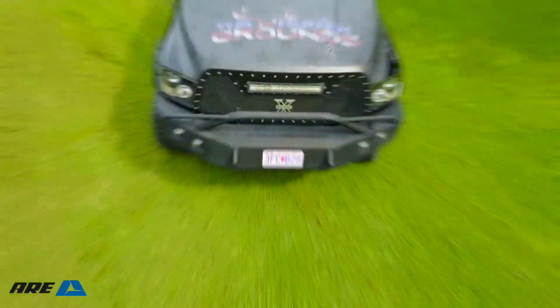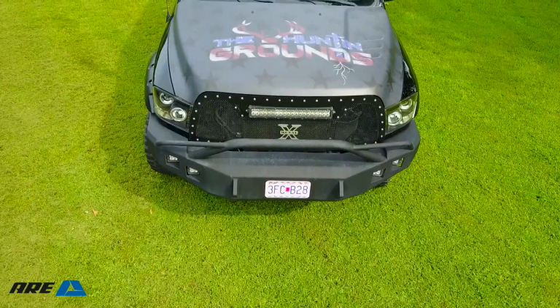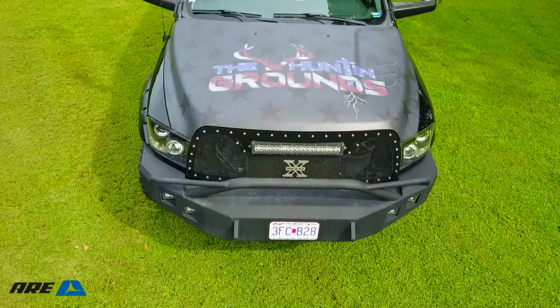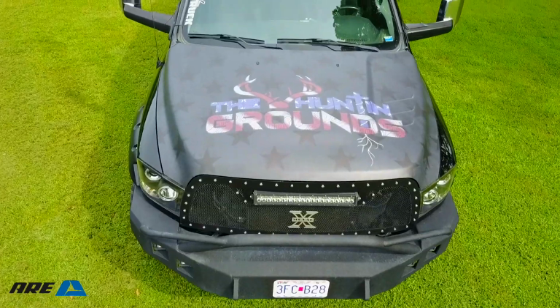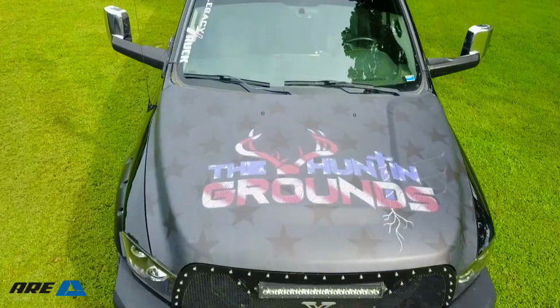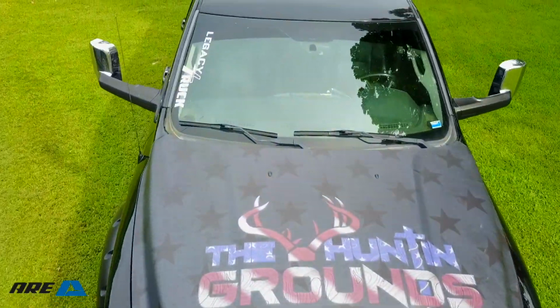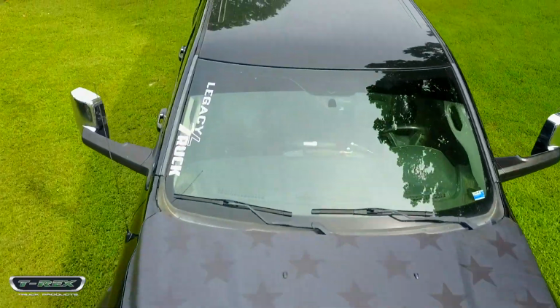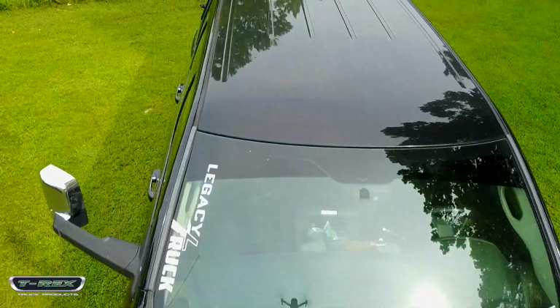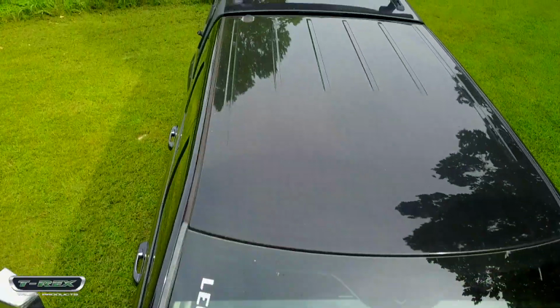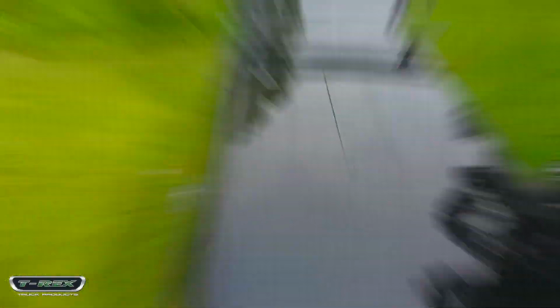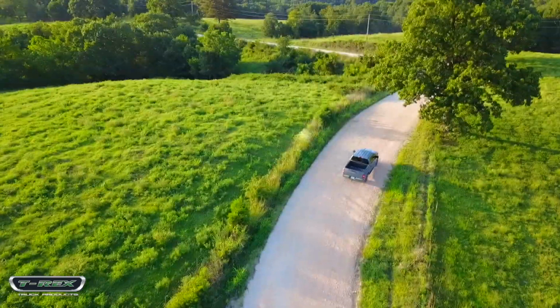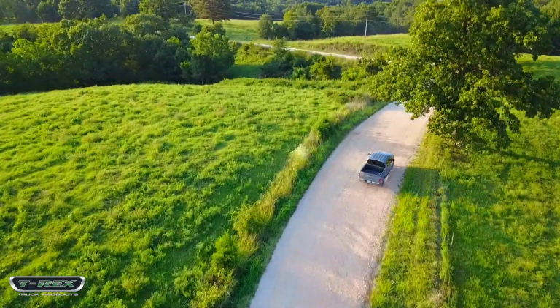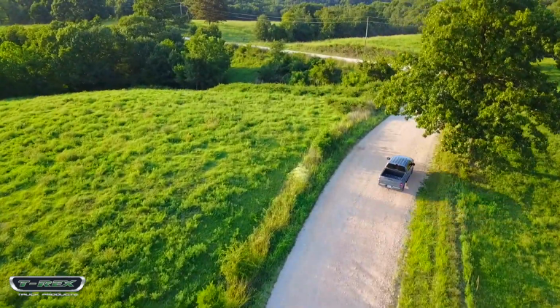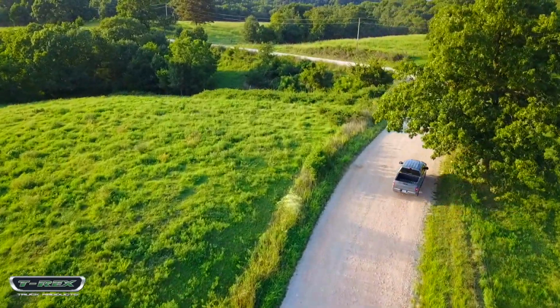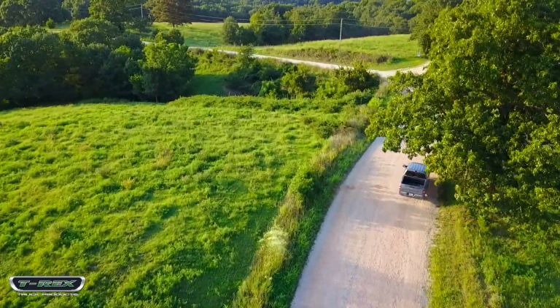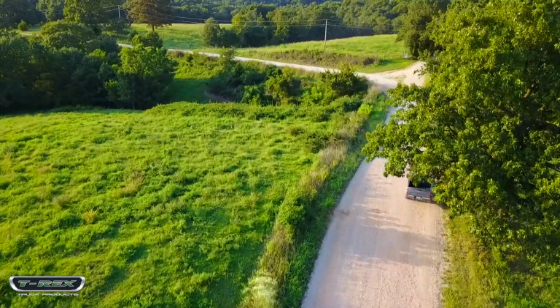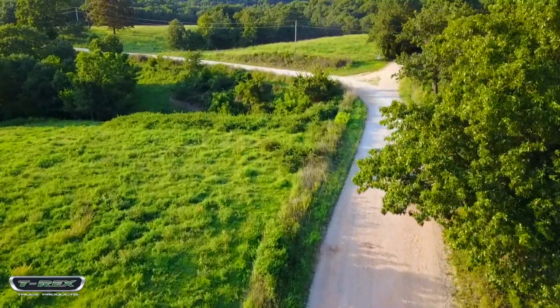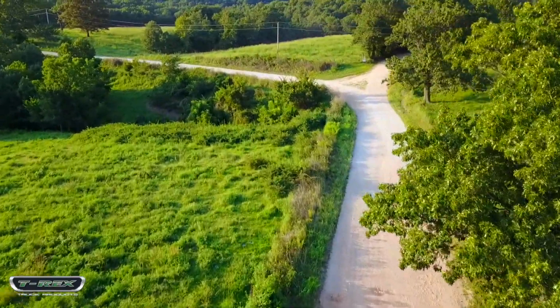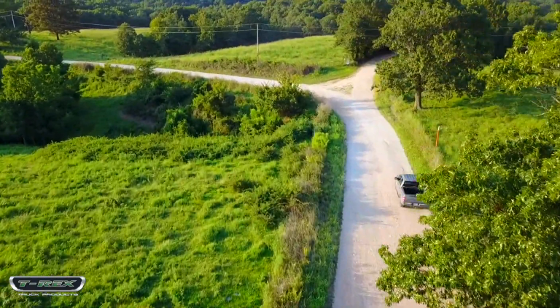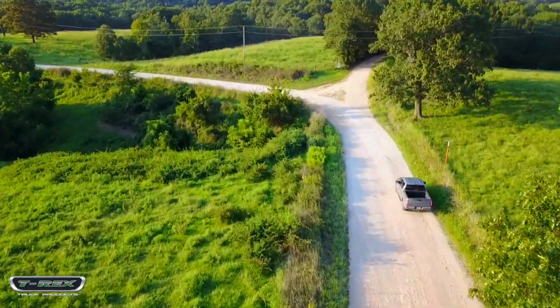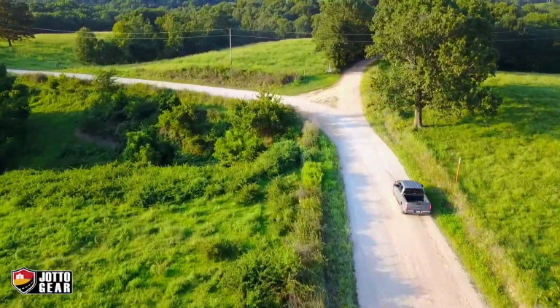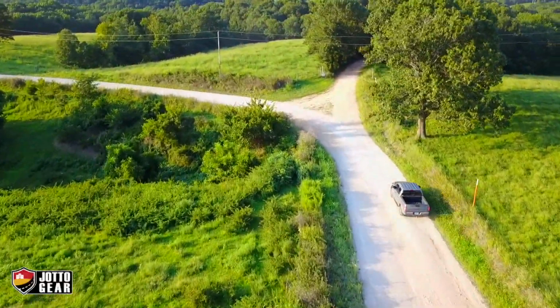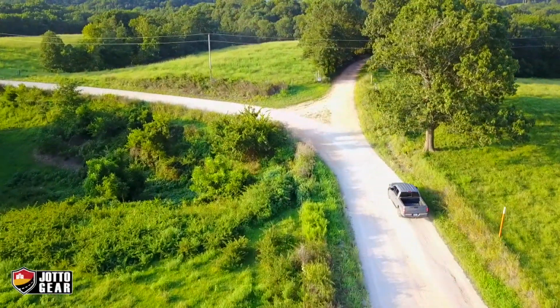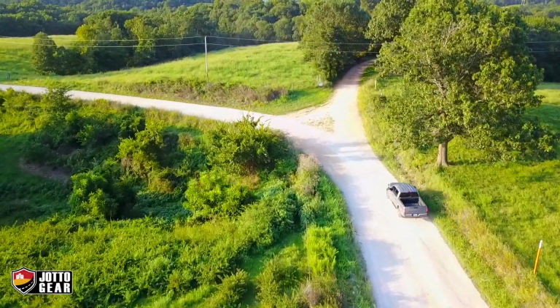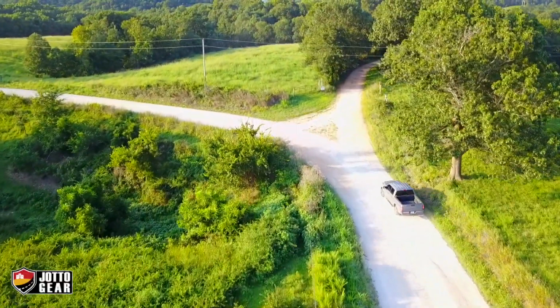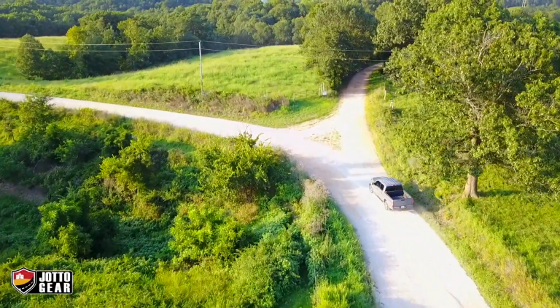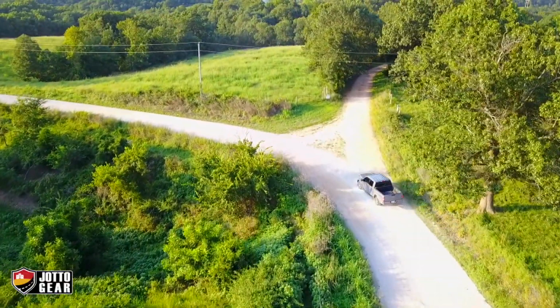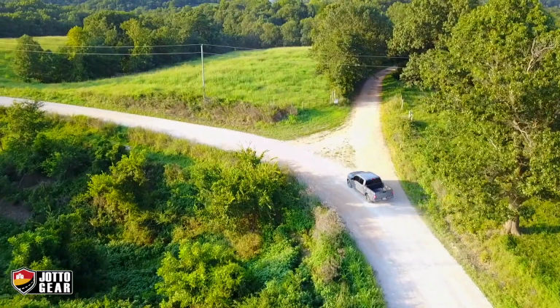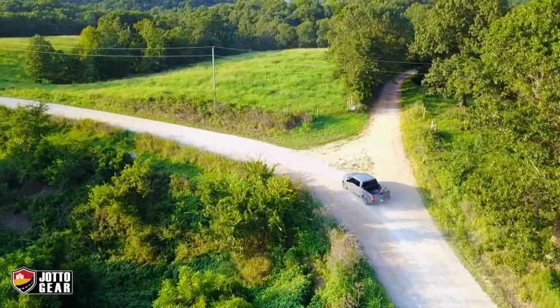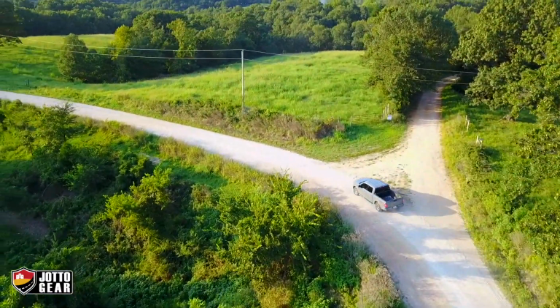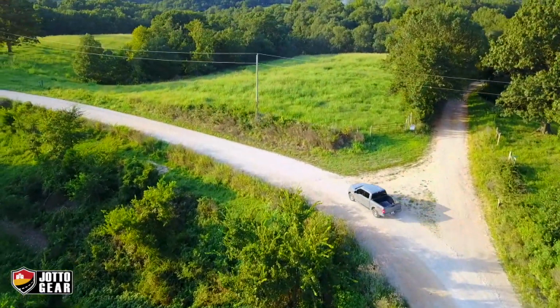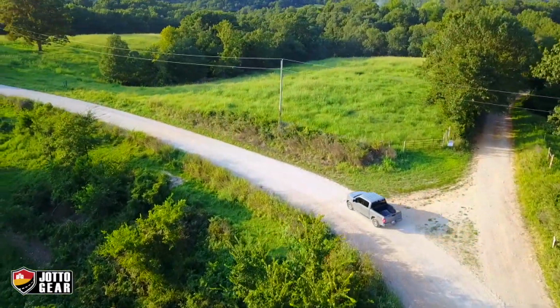So to try to find that perfect mix of on-road and off-road capability is going to be fun. The F-150 already has really good fuel mileage, so we're hoping to keep that fuel mileage, but we are going to beef it up a little bit.